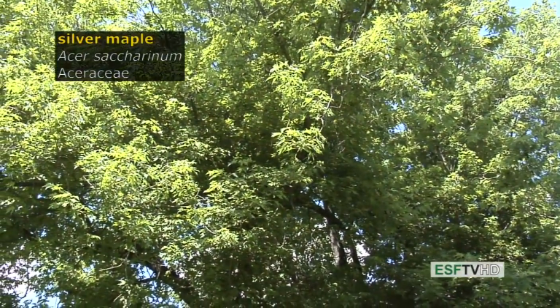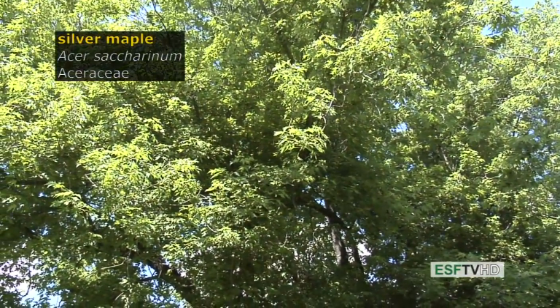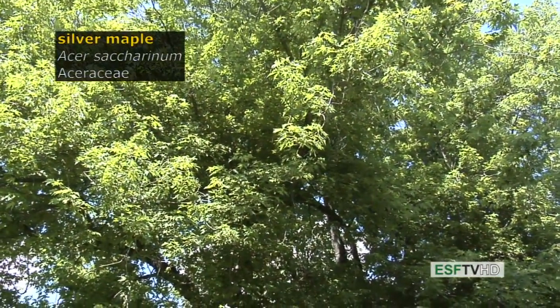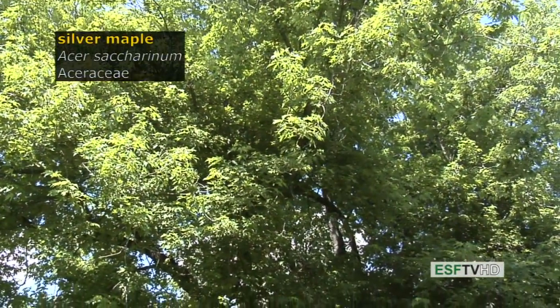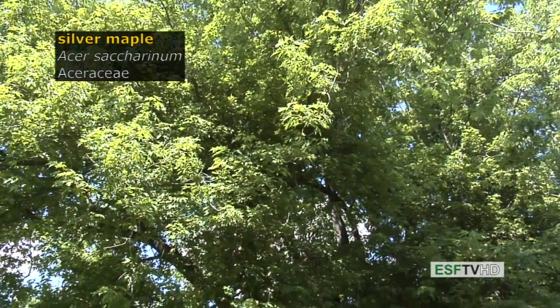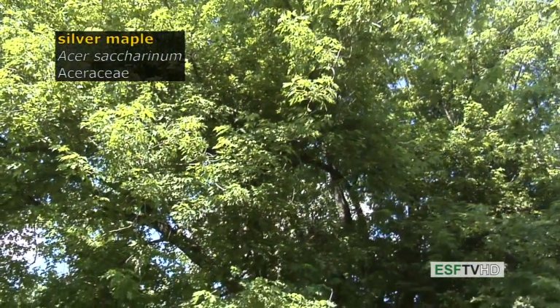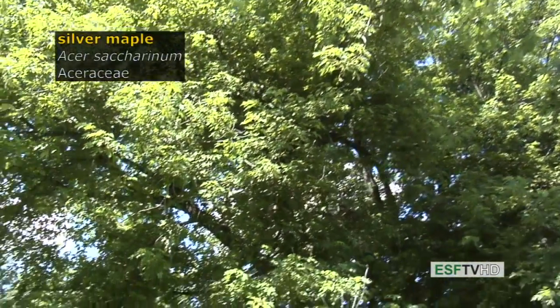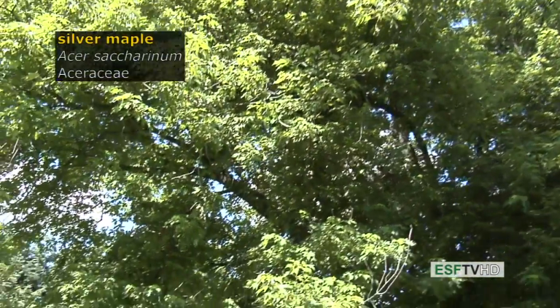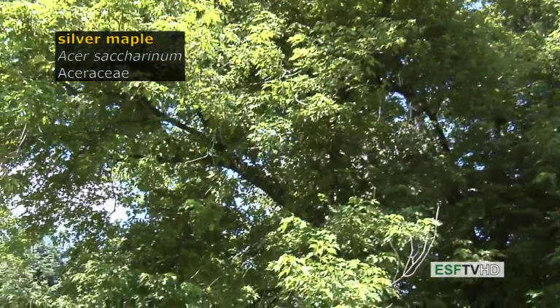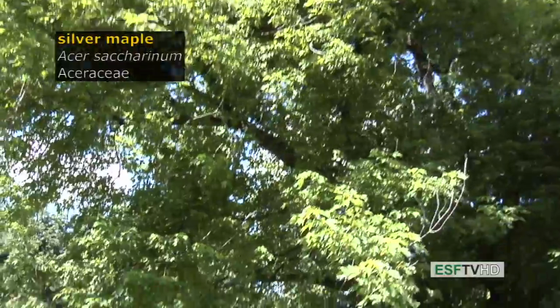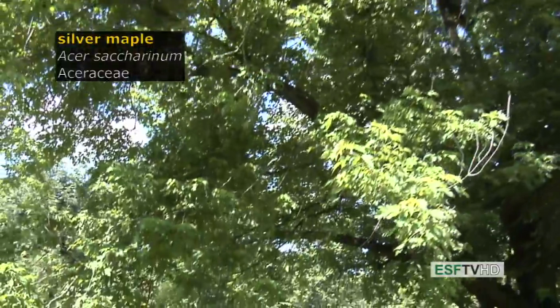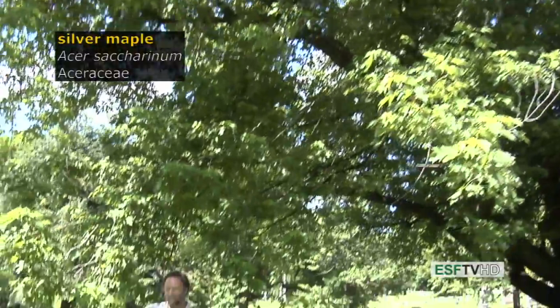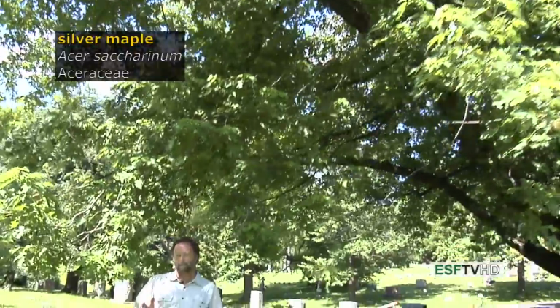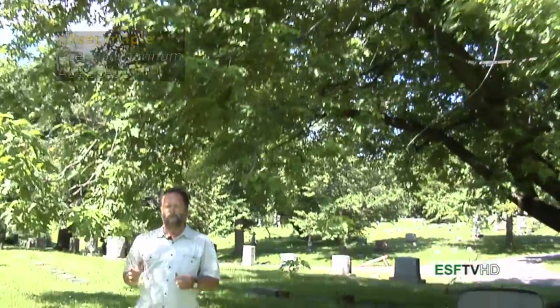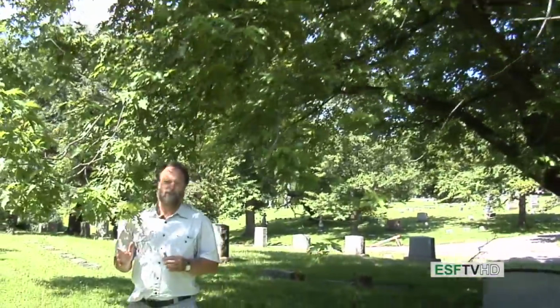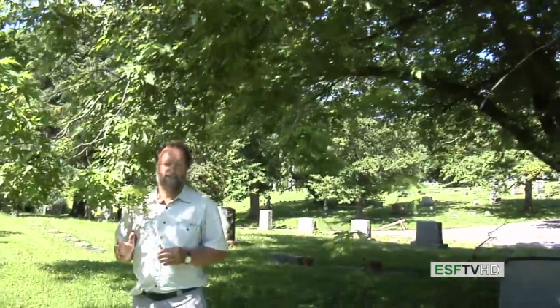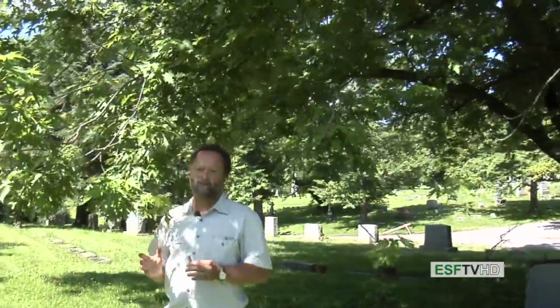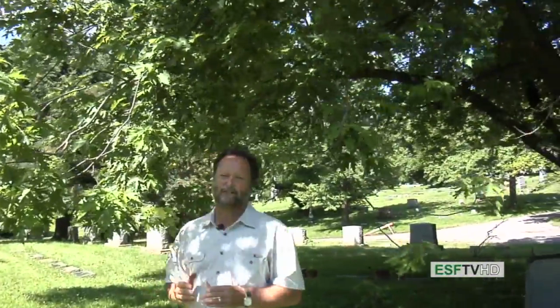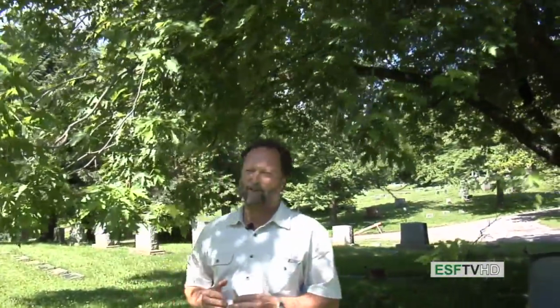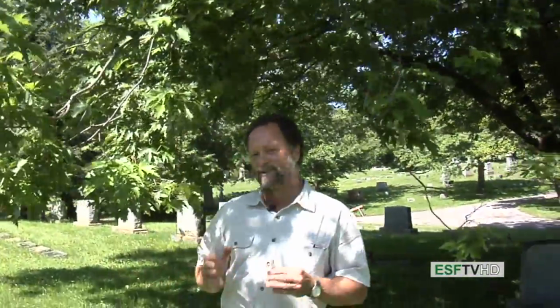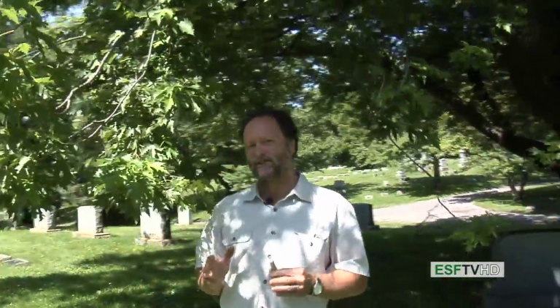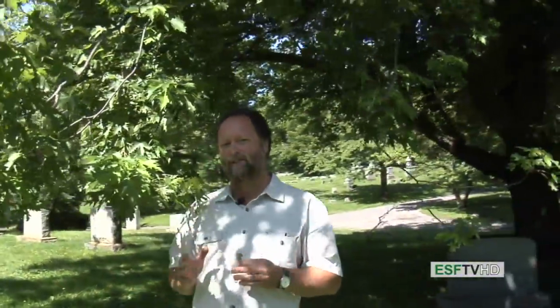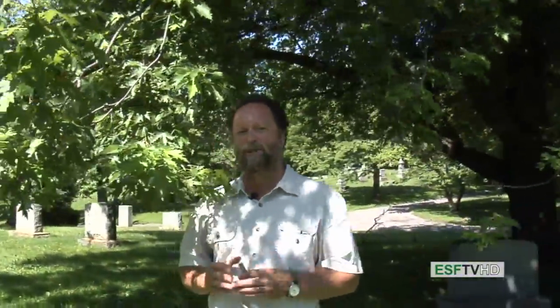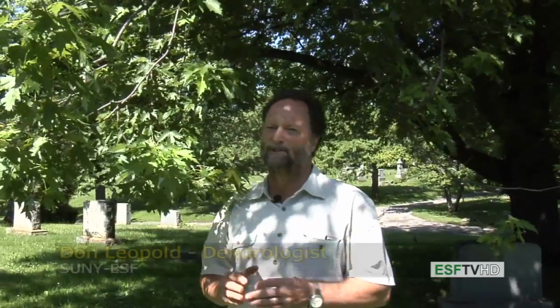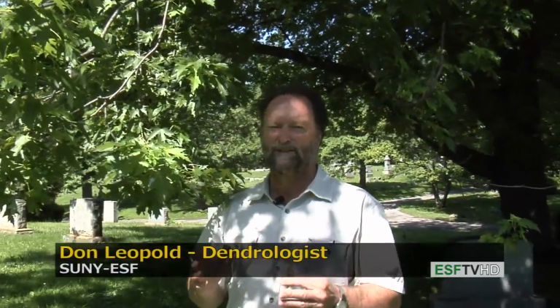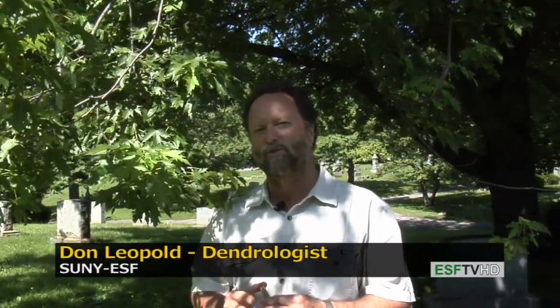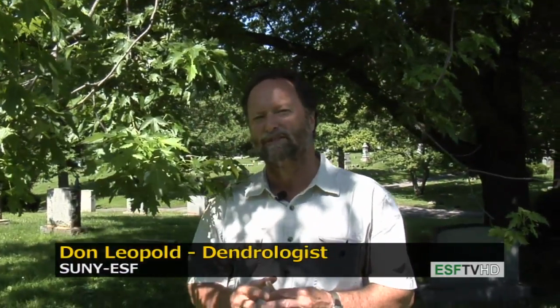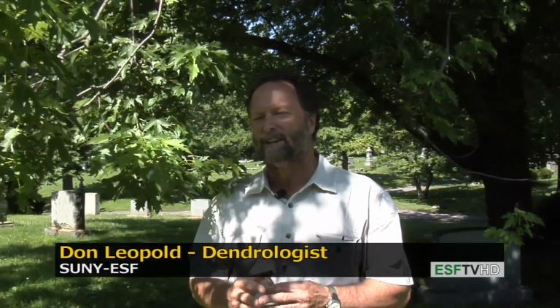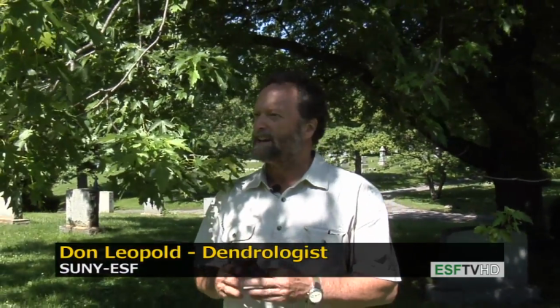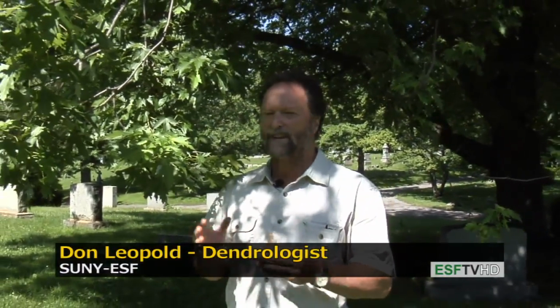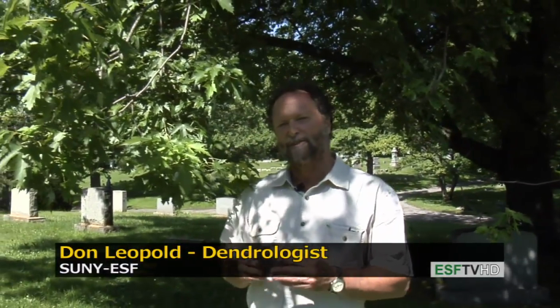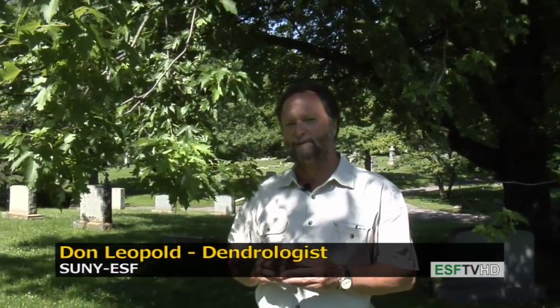Silver maple, Acer saccharinum, in the Aceraceae, is a very commonly planted street tree in the eastern United States, although it's not necessarily a good choice because it's relatively short-lived and has a lot of other problems.